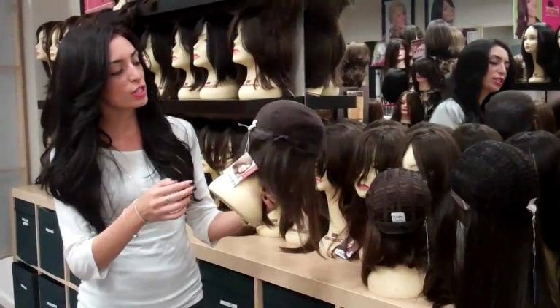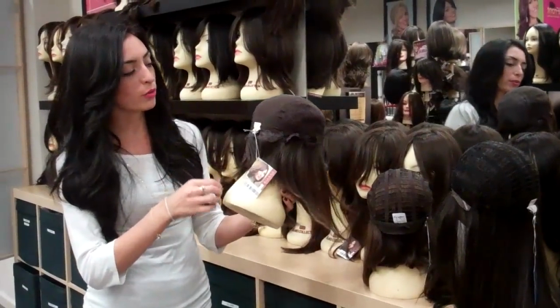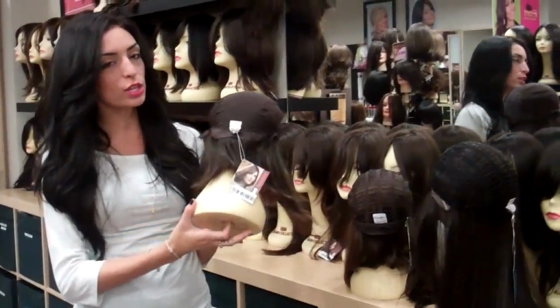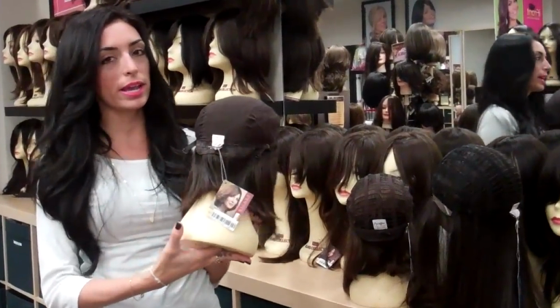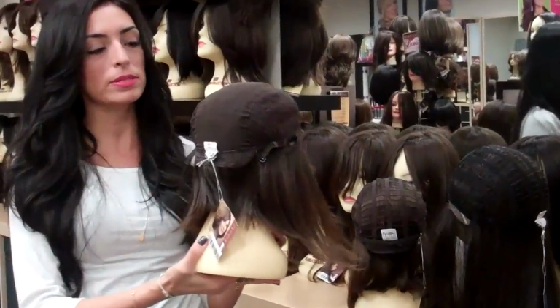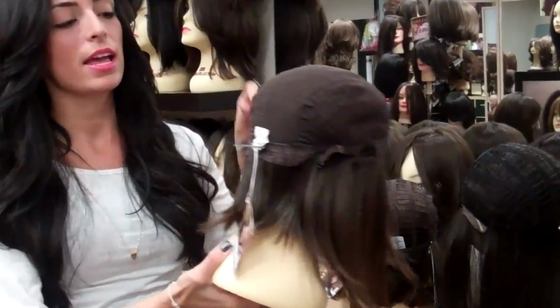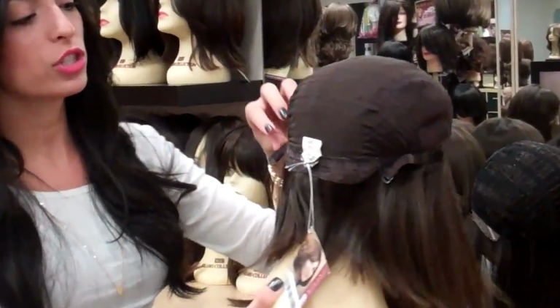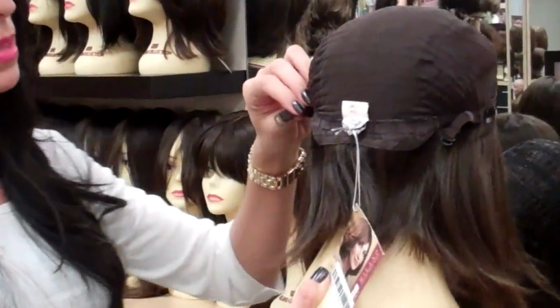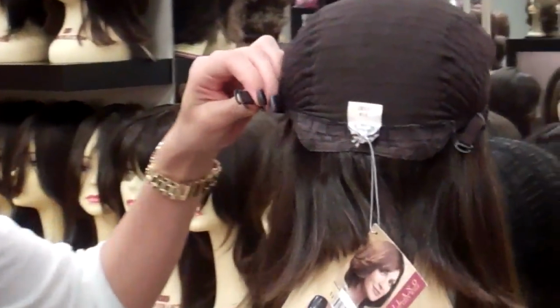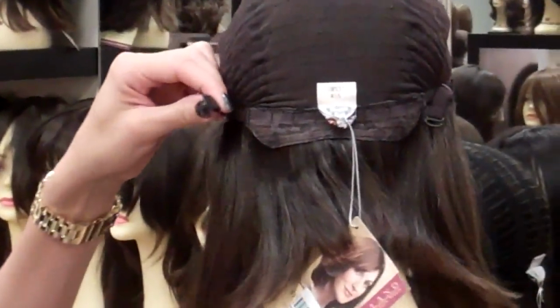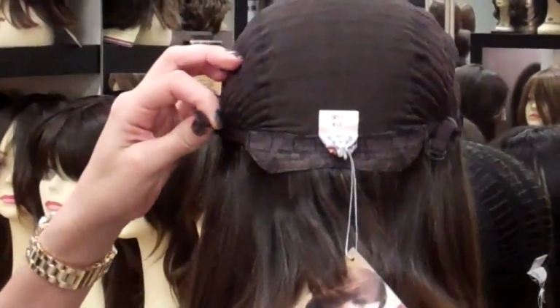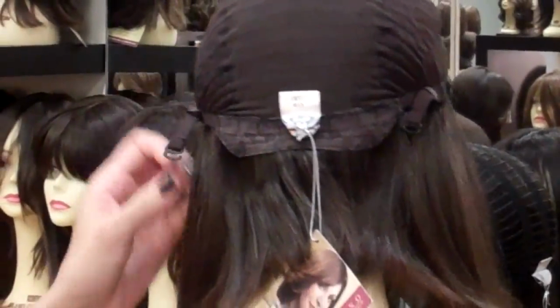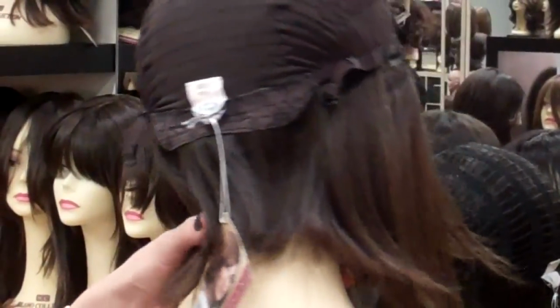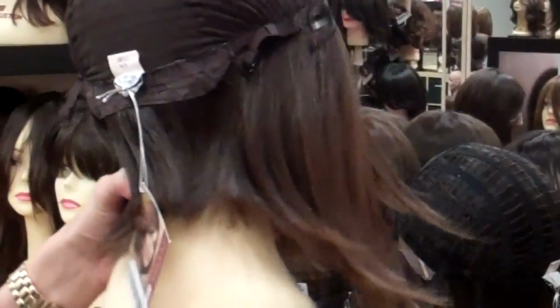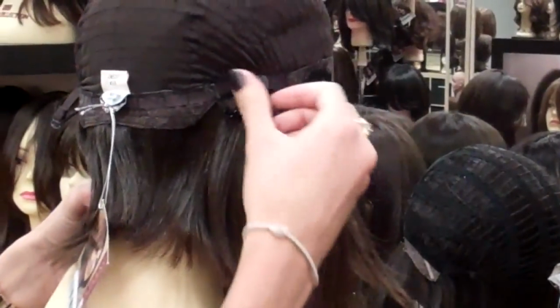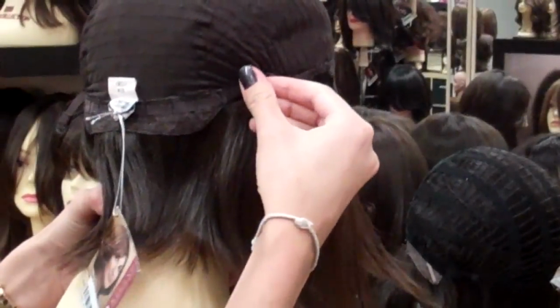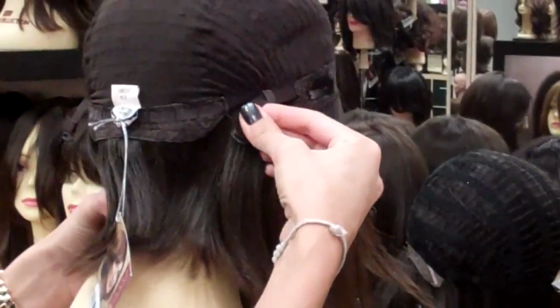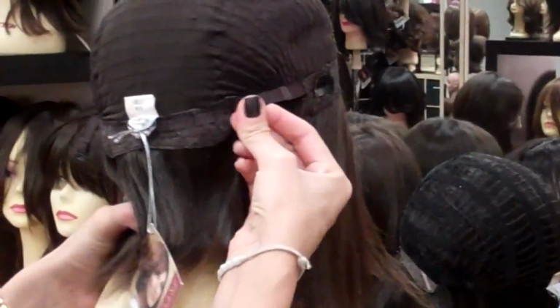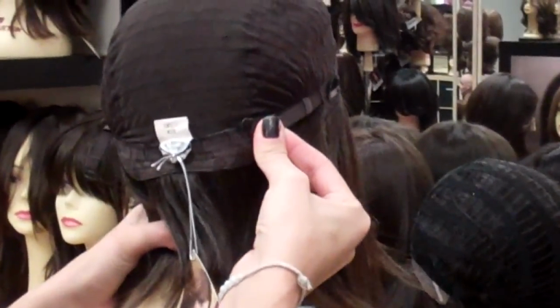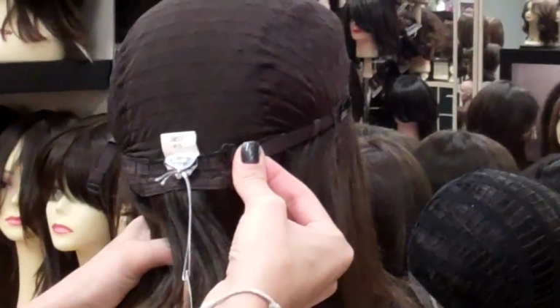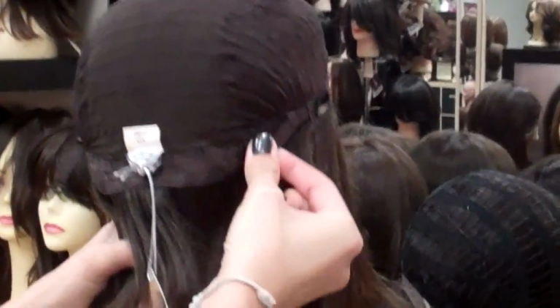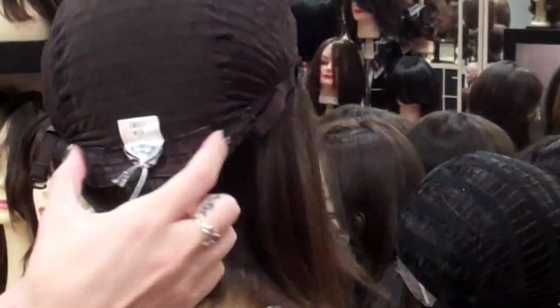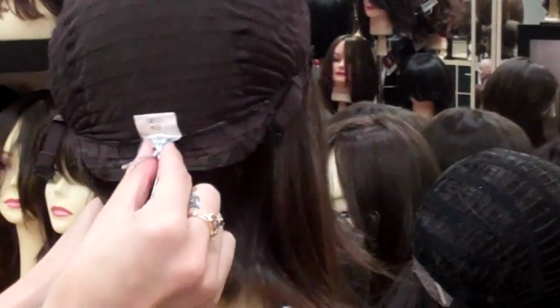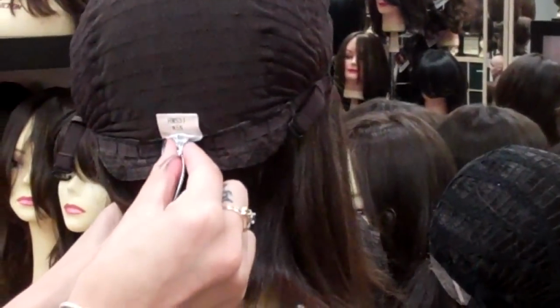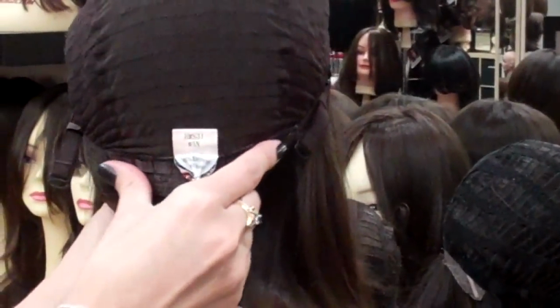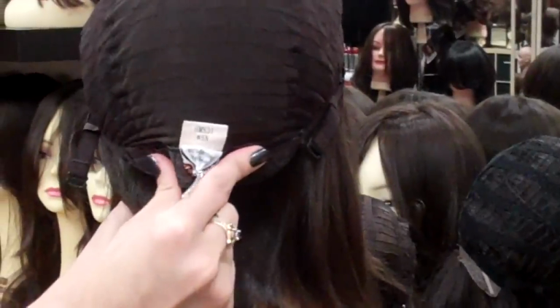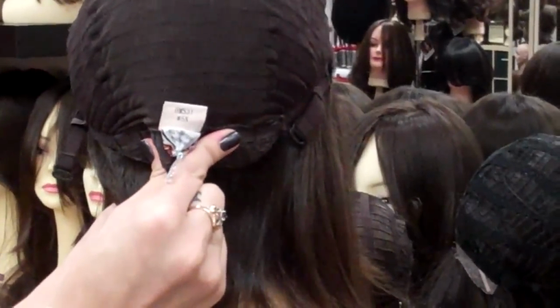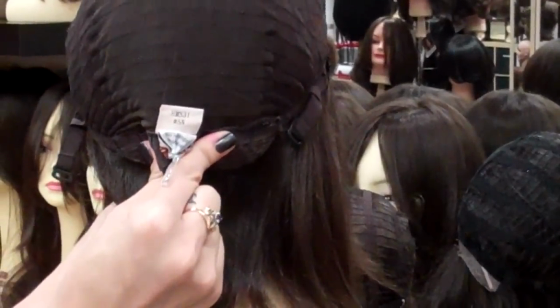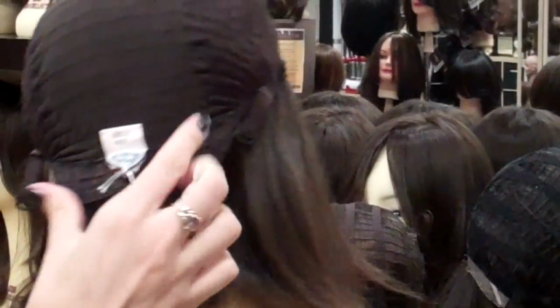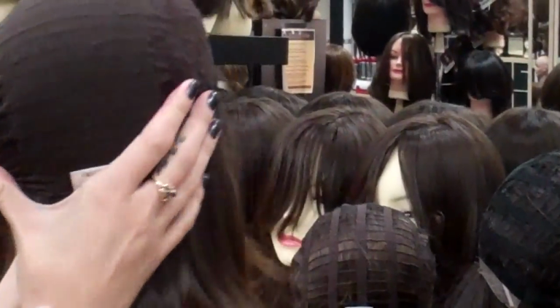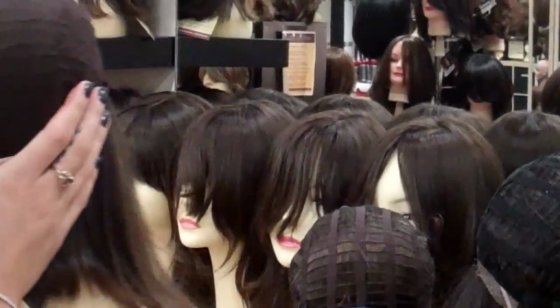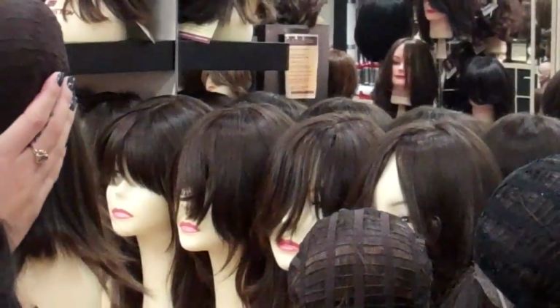On our regular wig caps, the strap in the back is similar to a bra strap, so you can move it into each of four loops — there are four on each side — so that will make it a lot tighter and fit more snug.